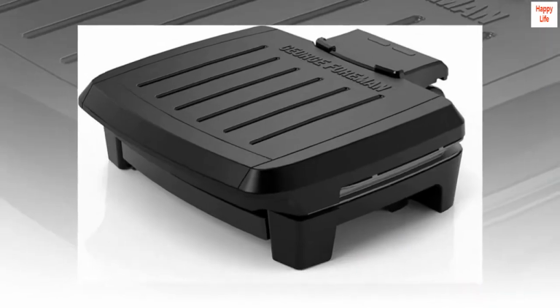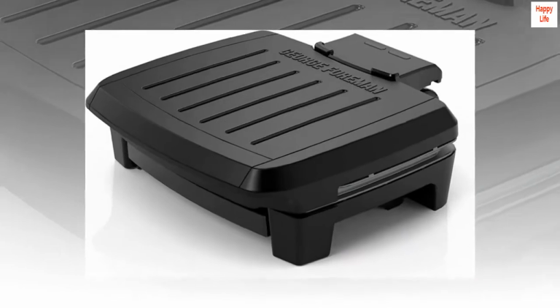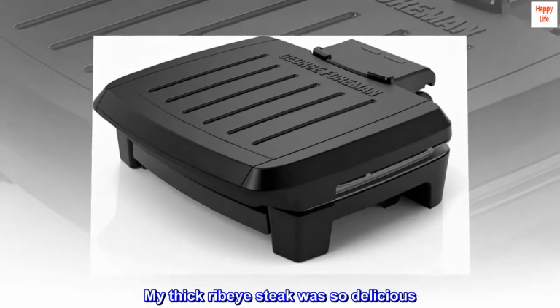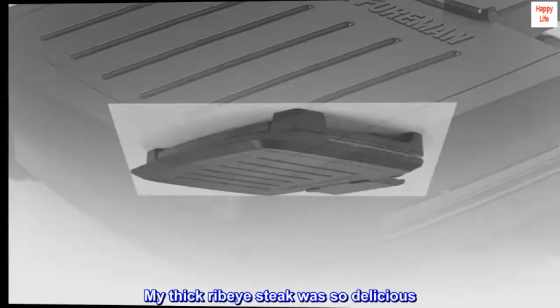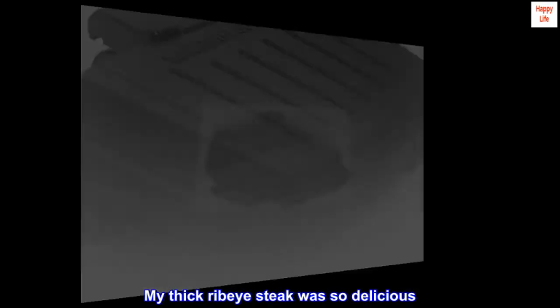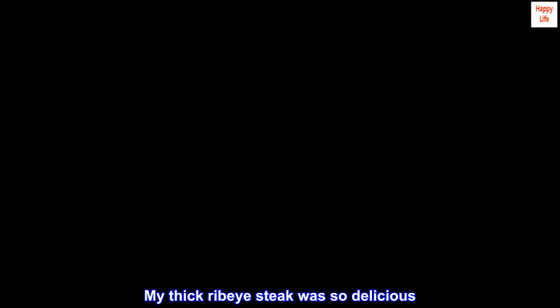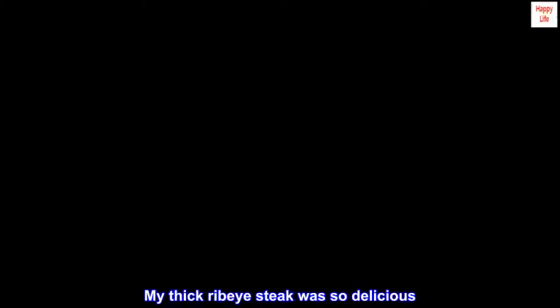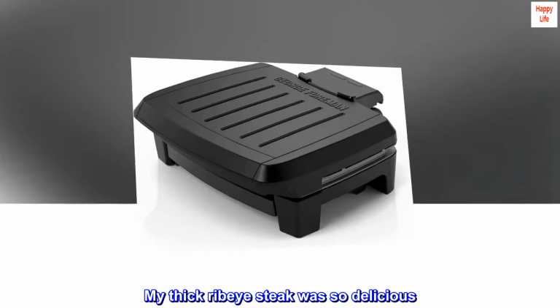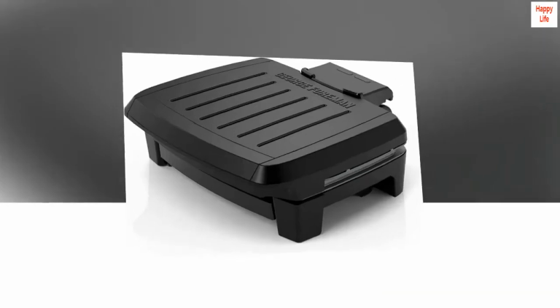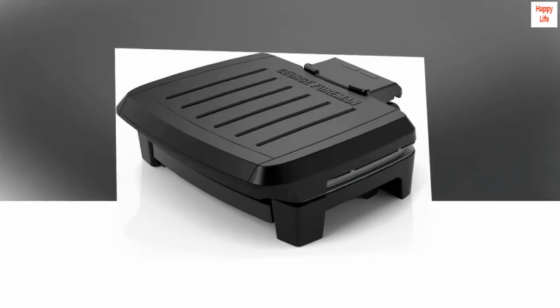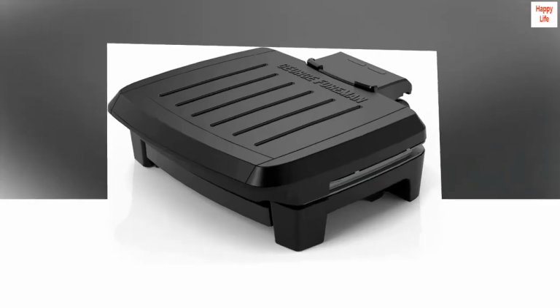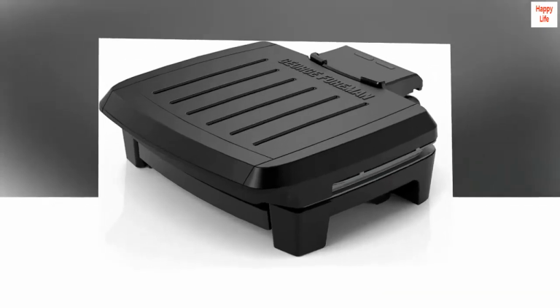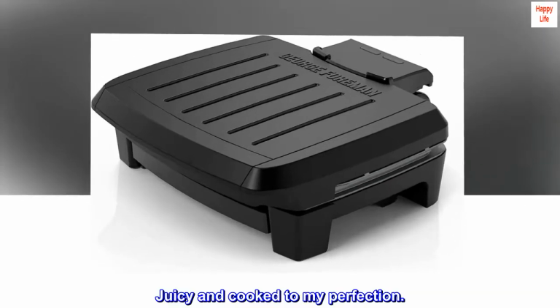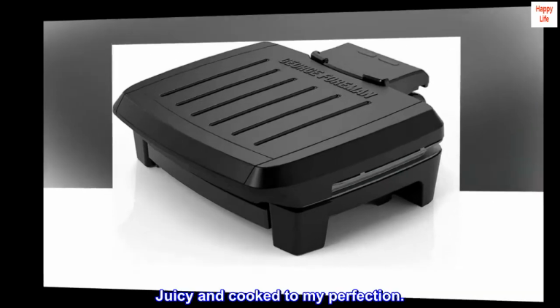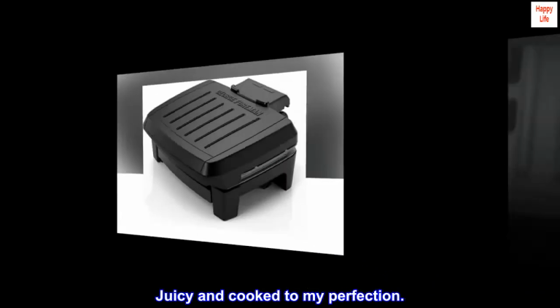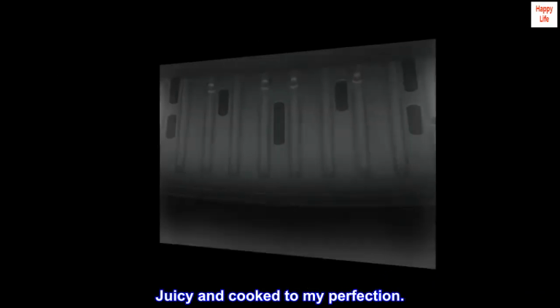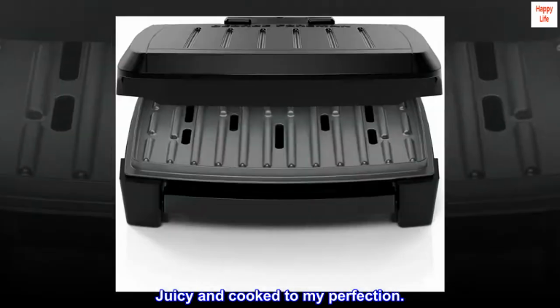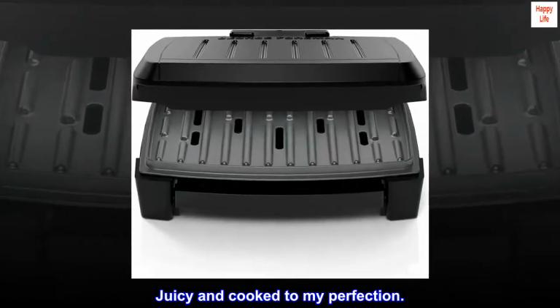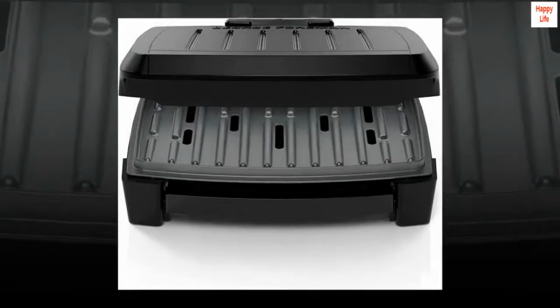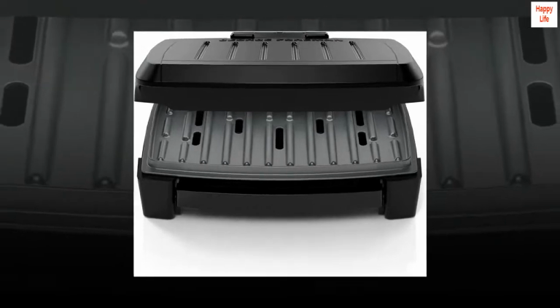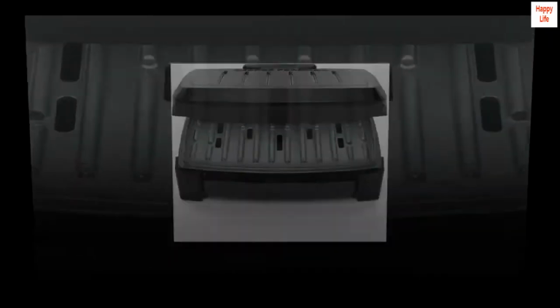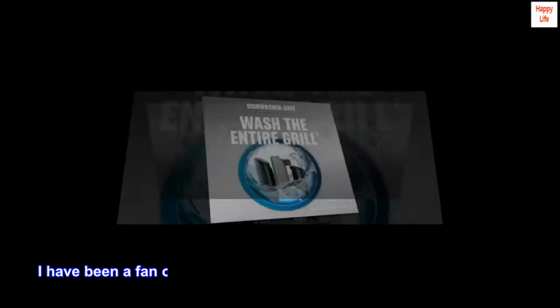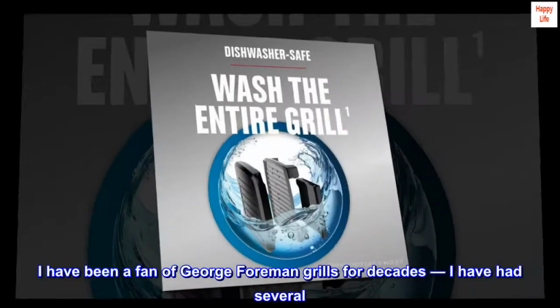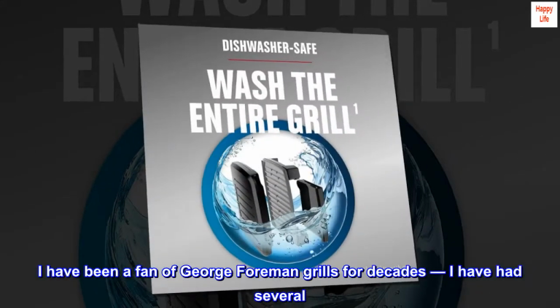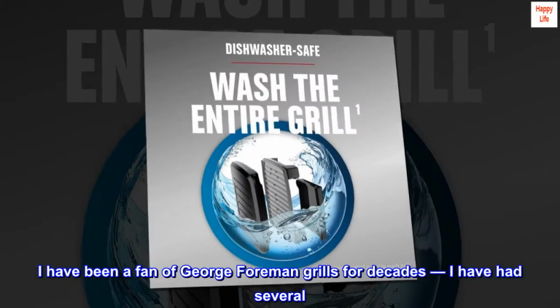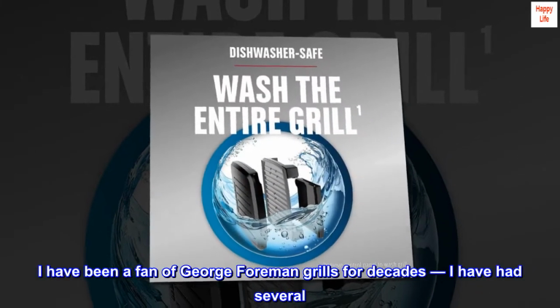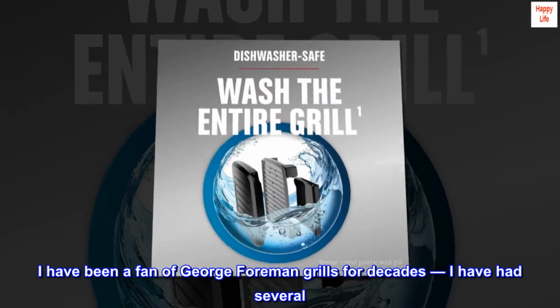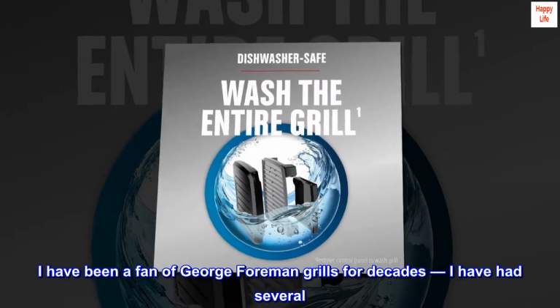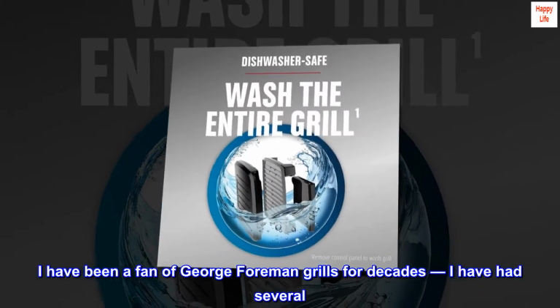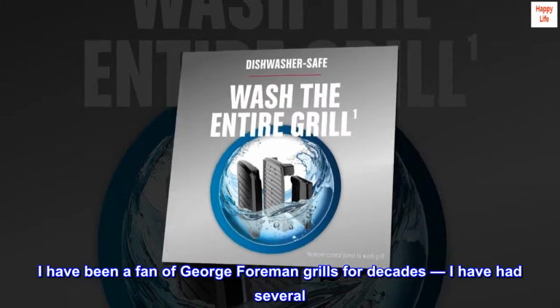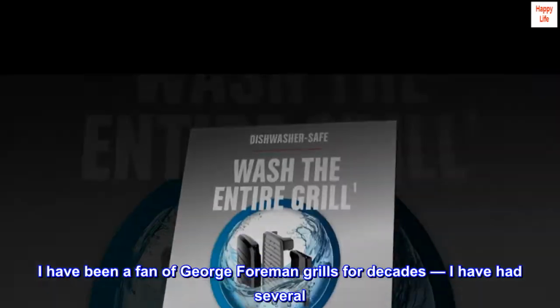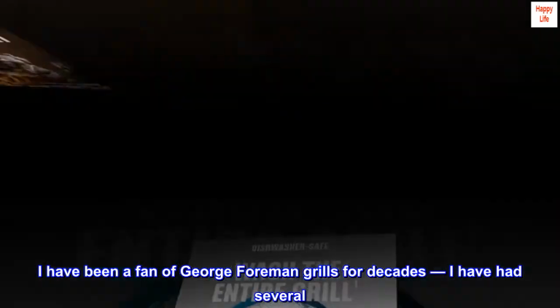My thick ribeye steak was so delicious. Juicy and cooked to my perfection. I have been a fan of George Foreman Grills for decades — I have had several.